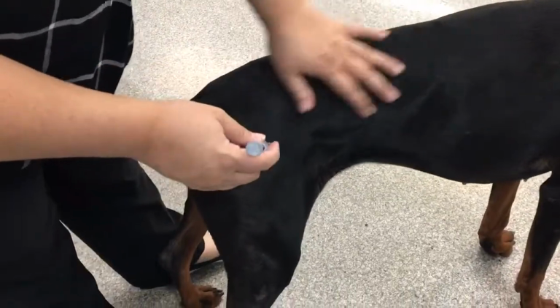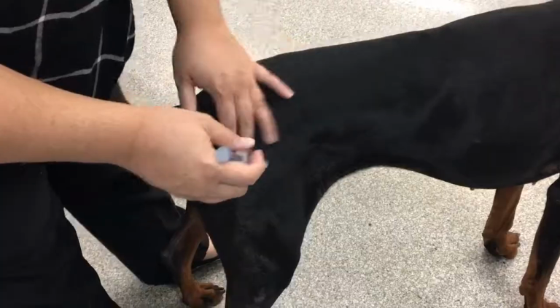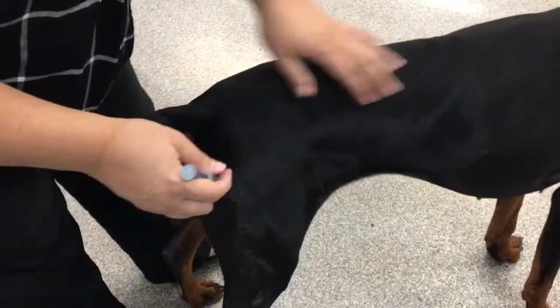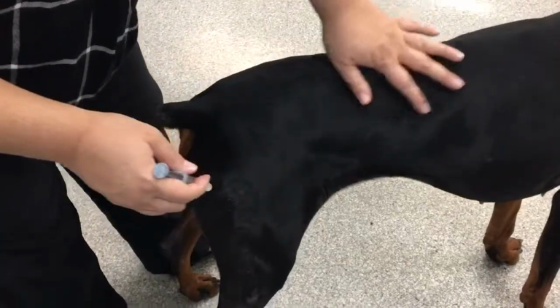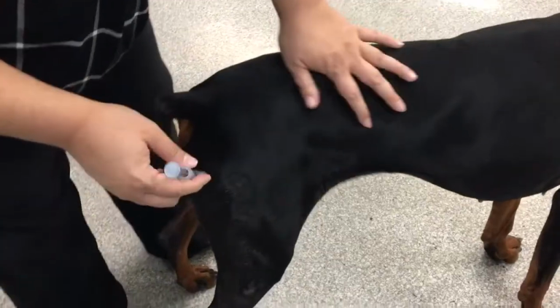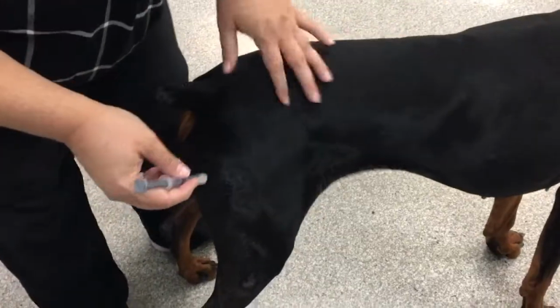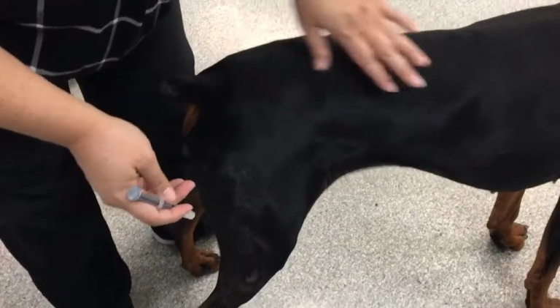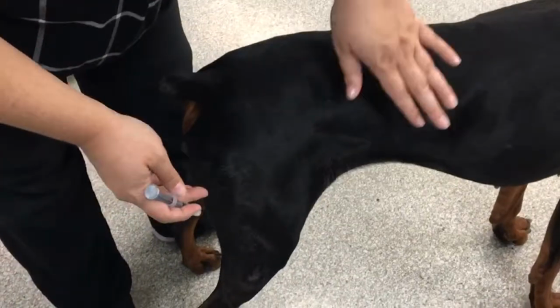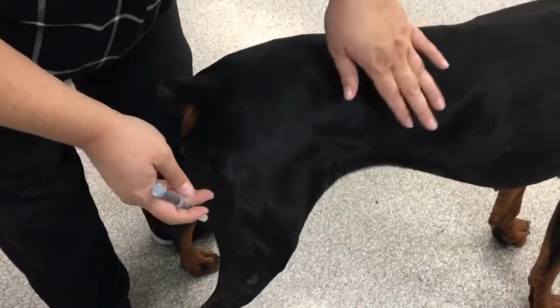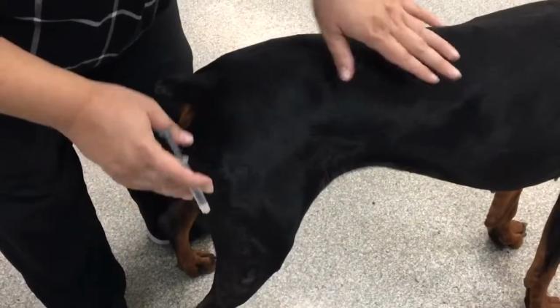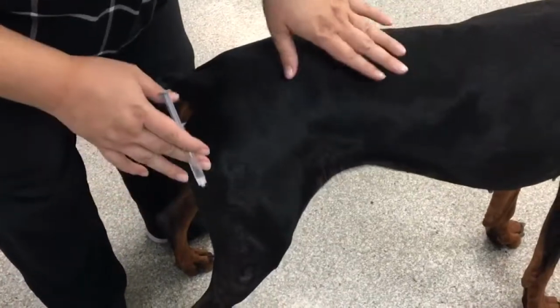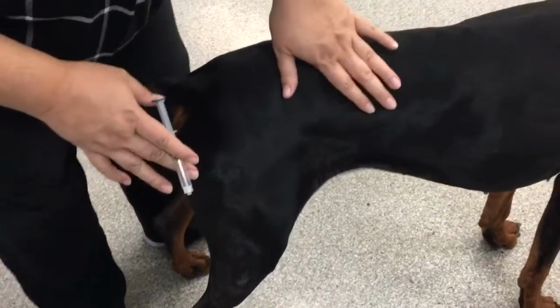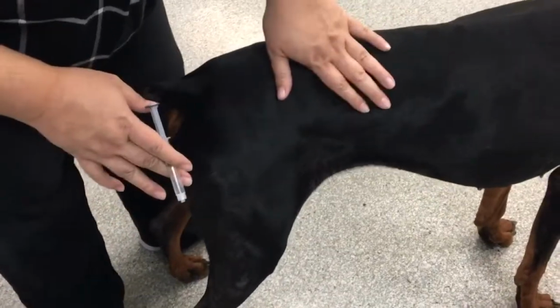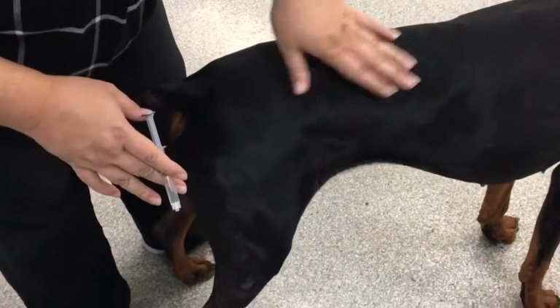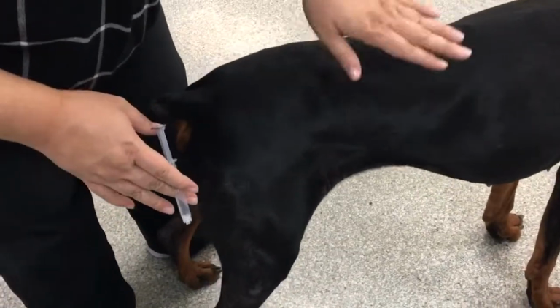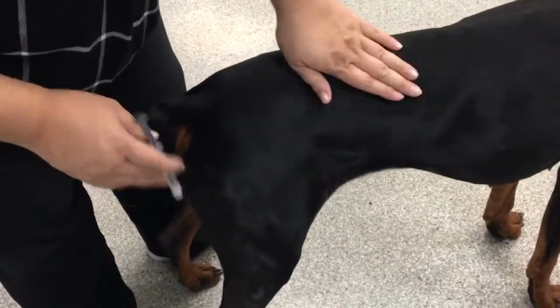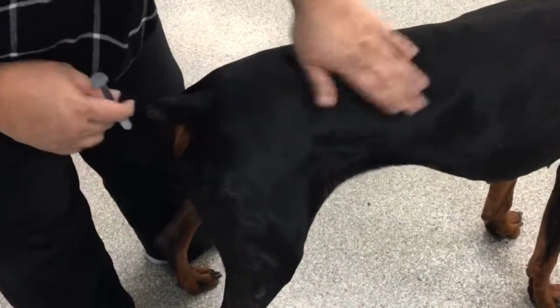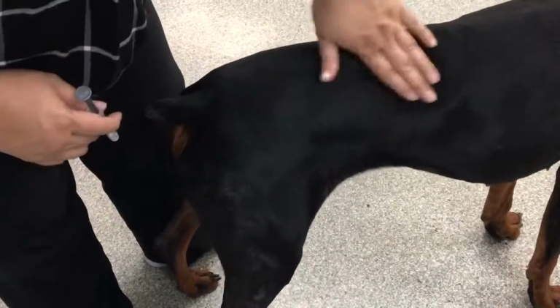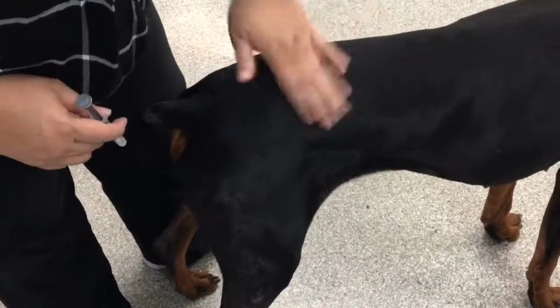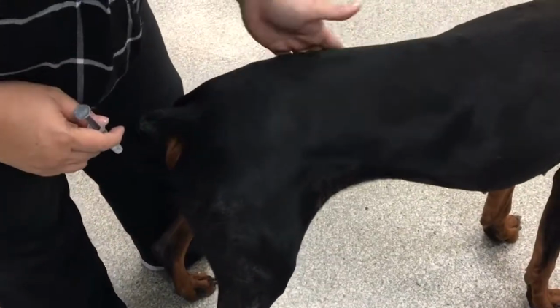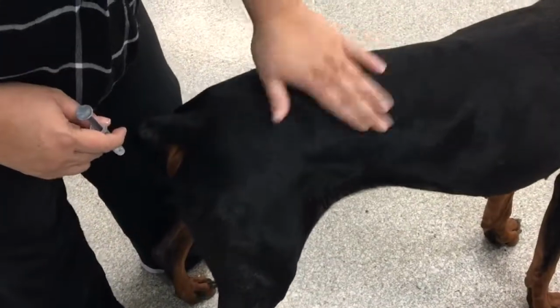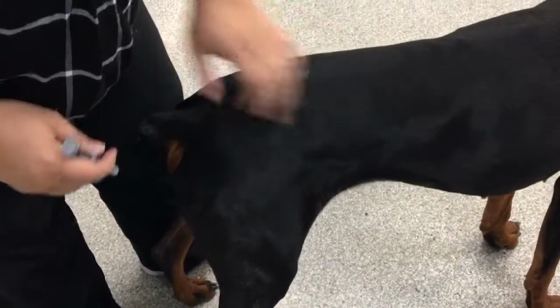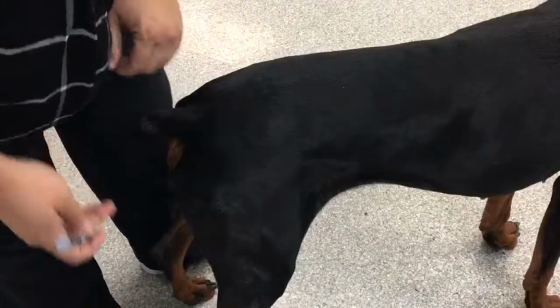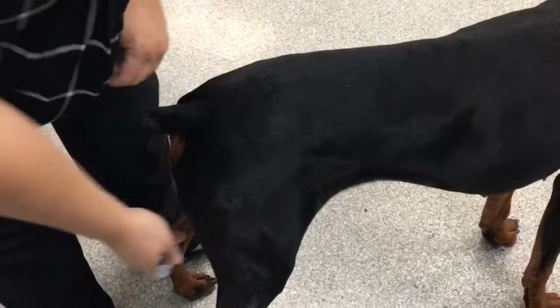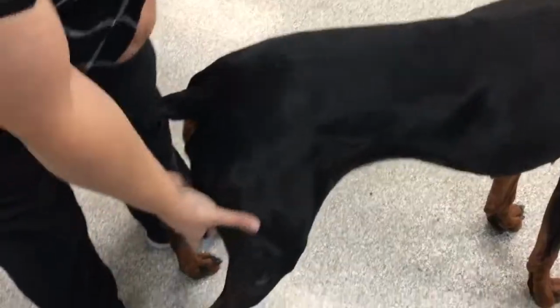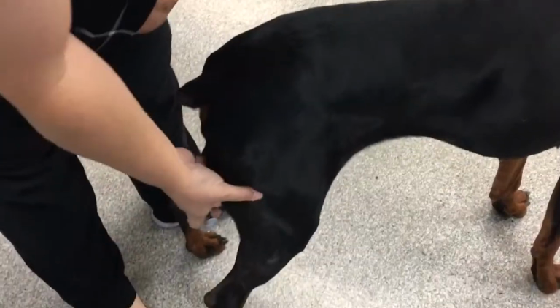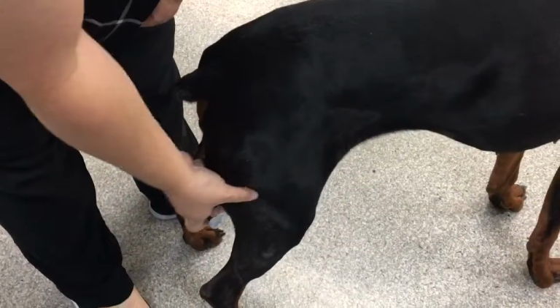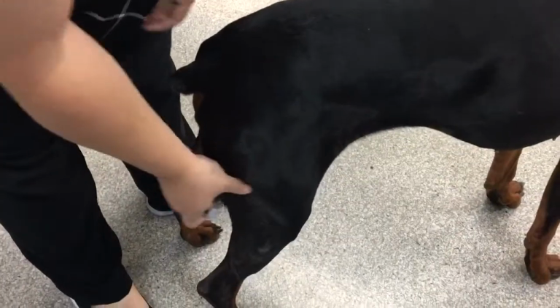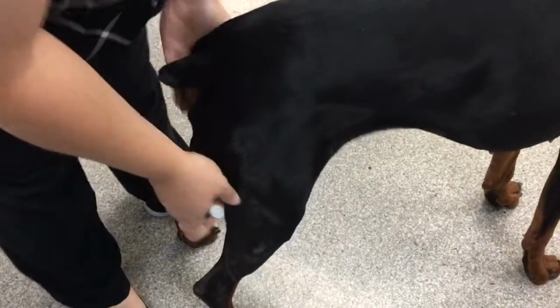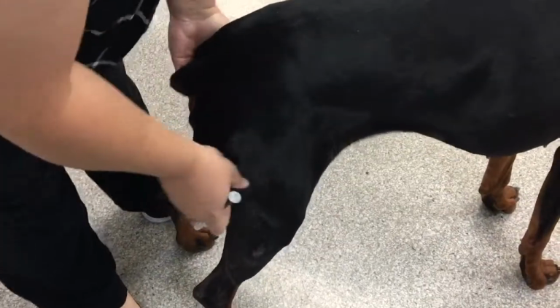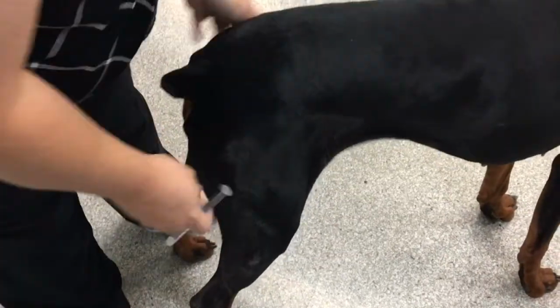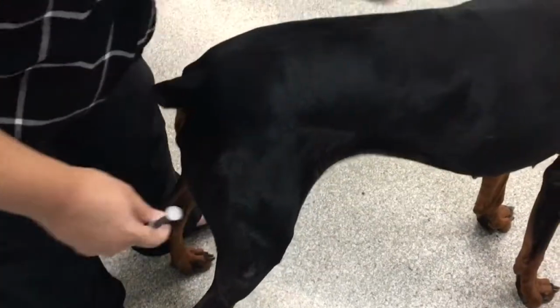For this skill, you're going to have to demonstrate doing intramuscular injections in both the epaxial muscles and the hamstring muscle group of the back legs.